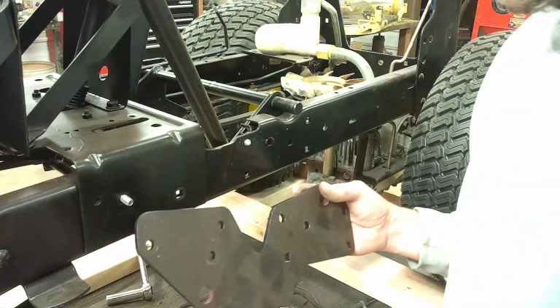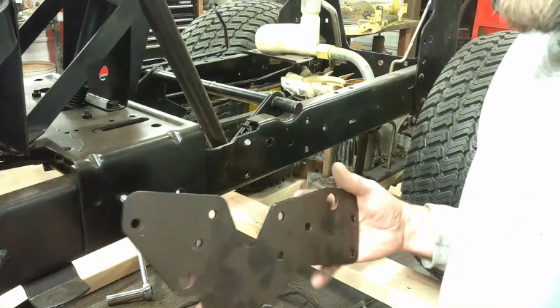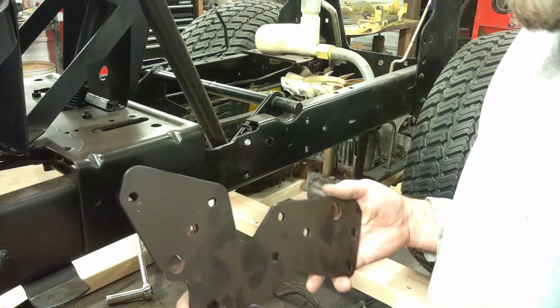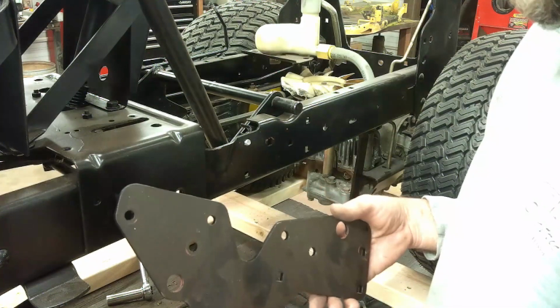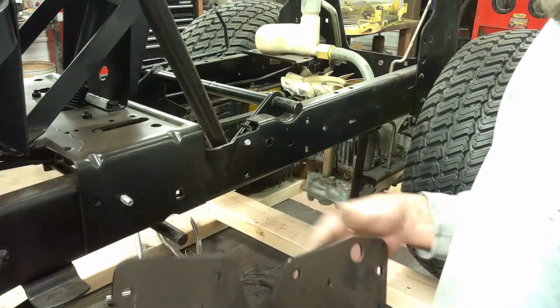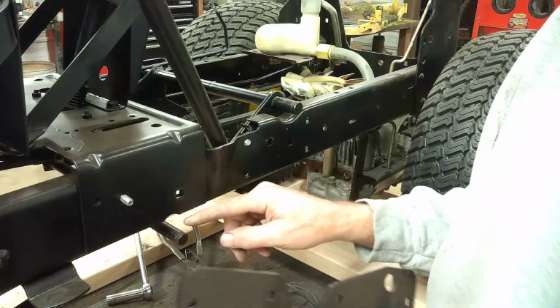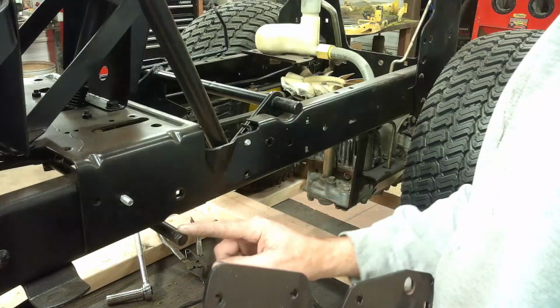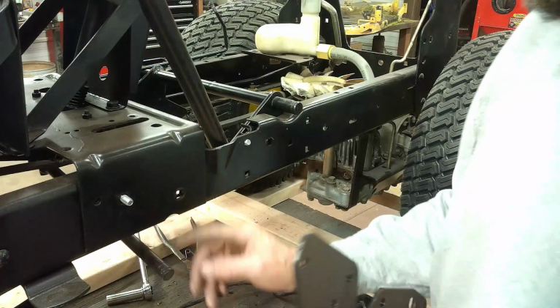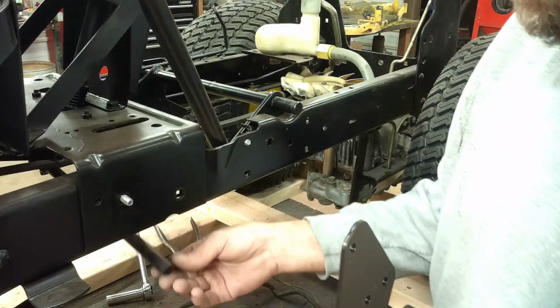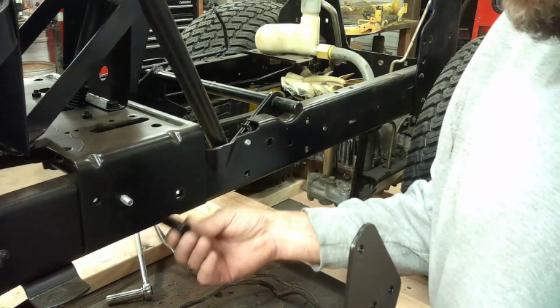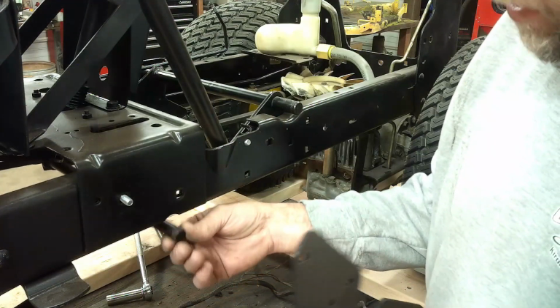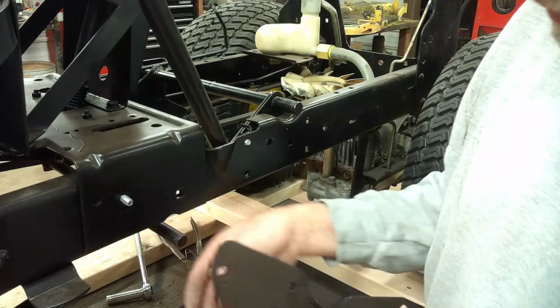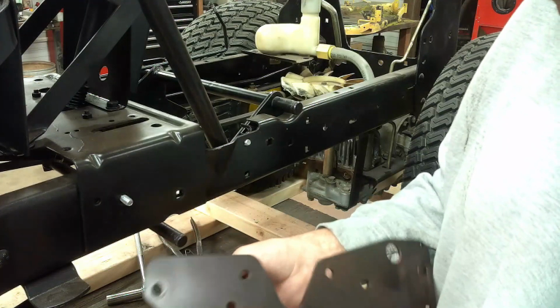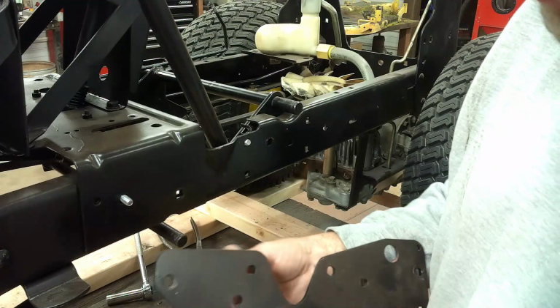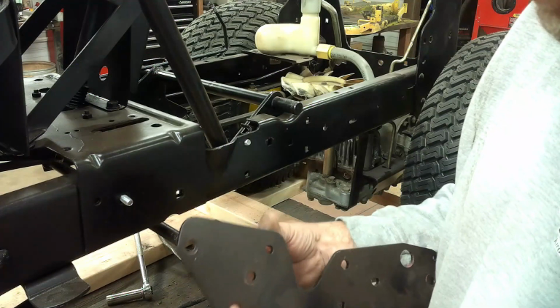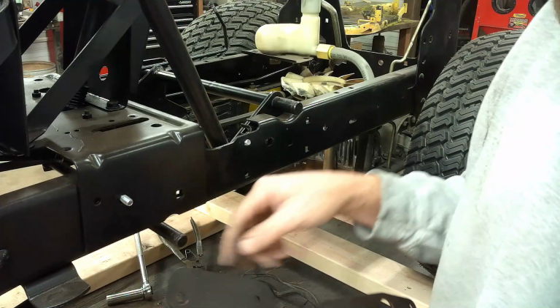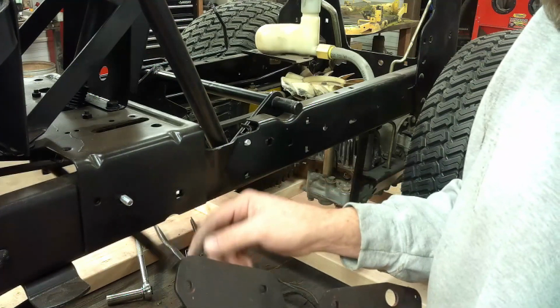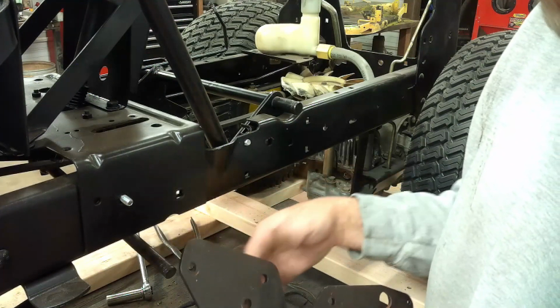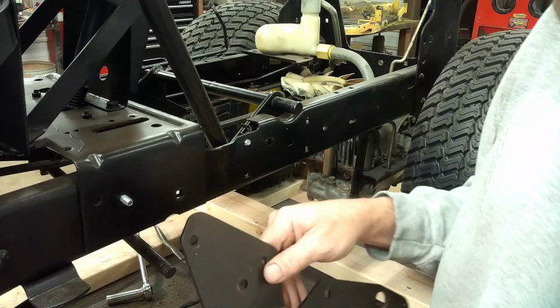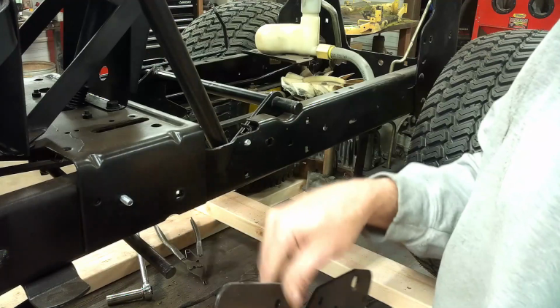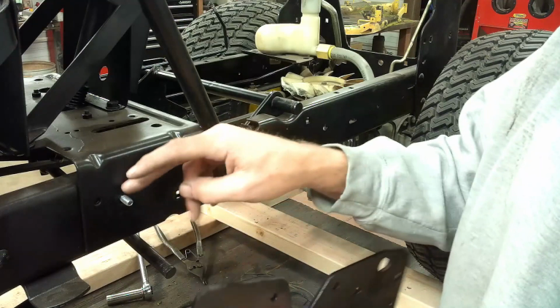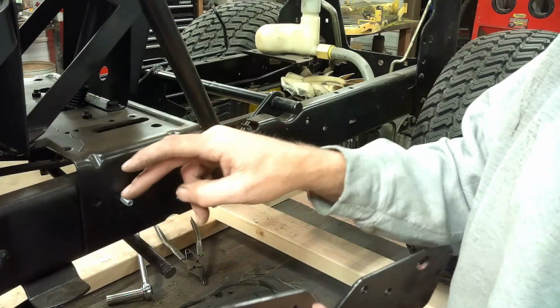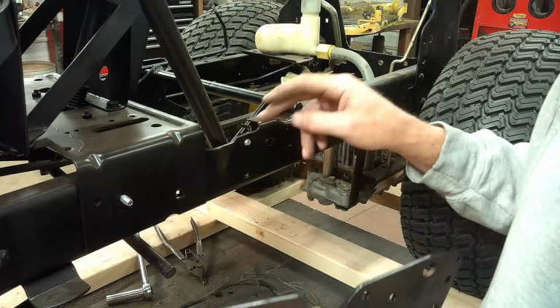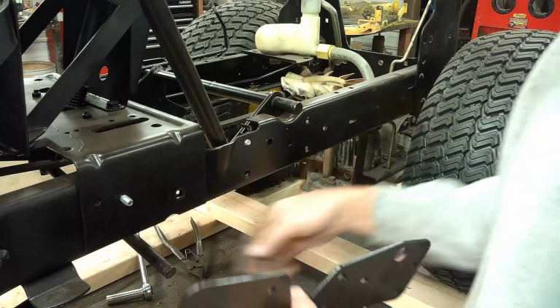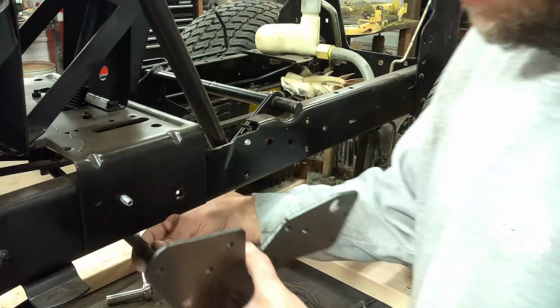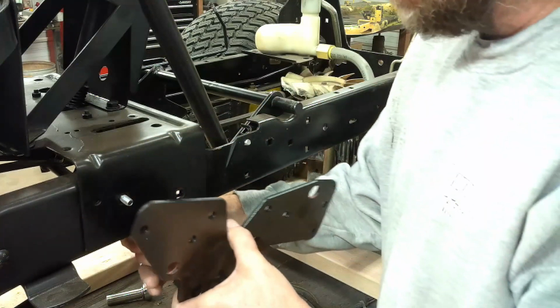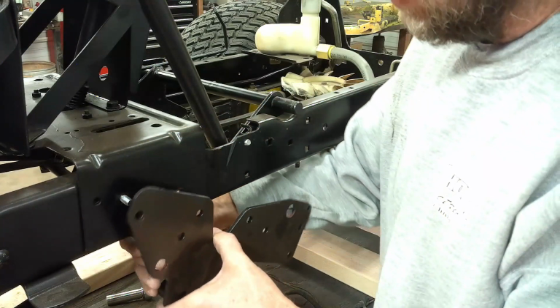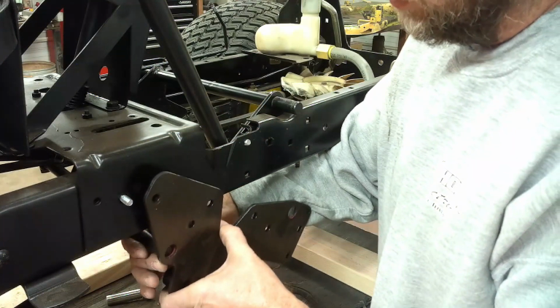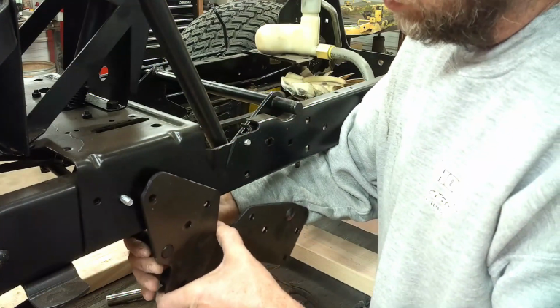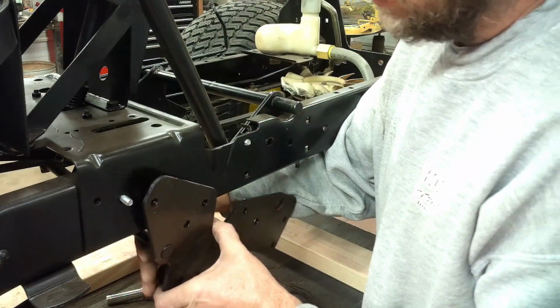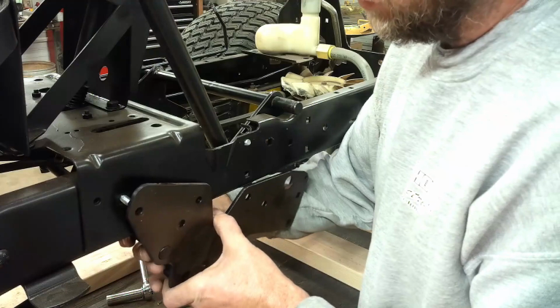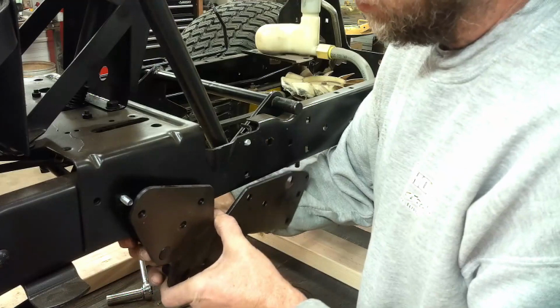Next piece to go on will be this plate. The shaft for the clutch pedal will go through this hole here and the snap ring holds that on. I've got a couple of bolts started already to hold it in place temporarily.